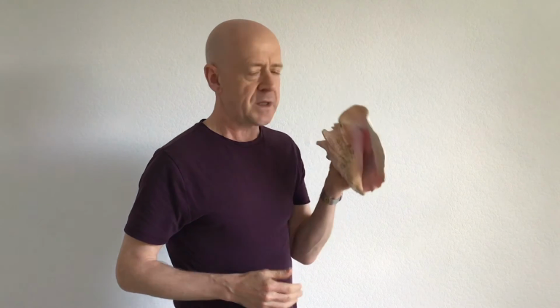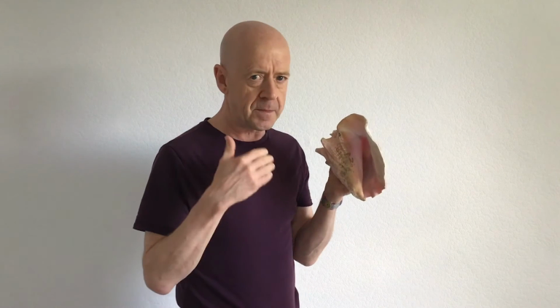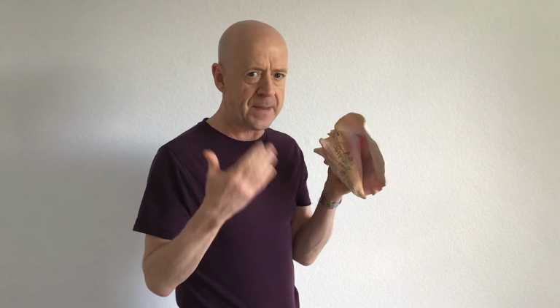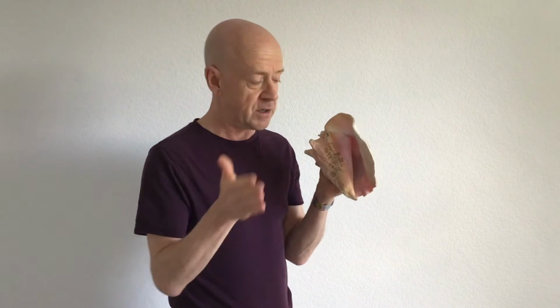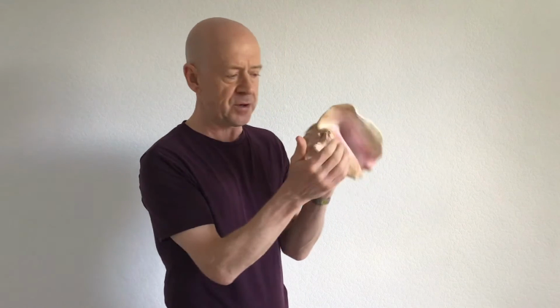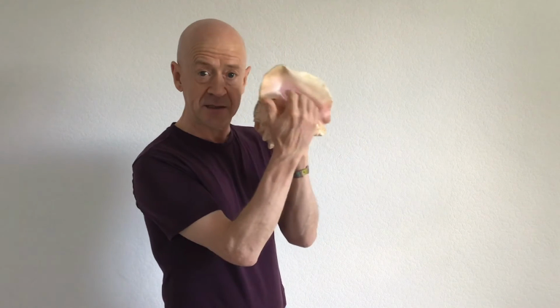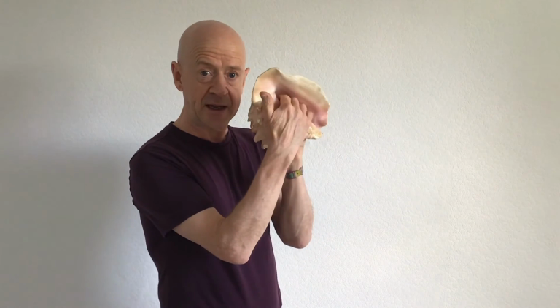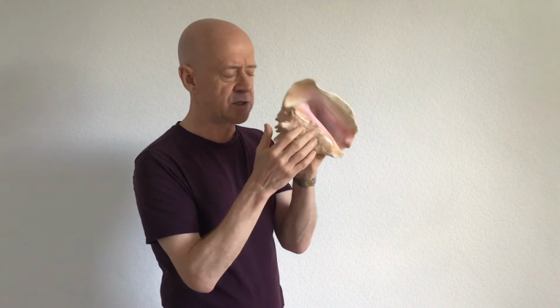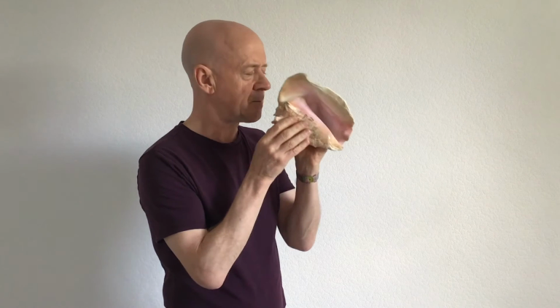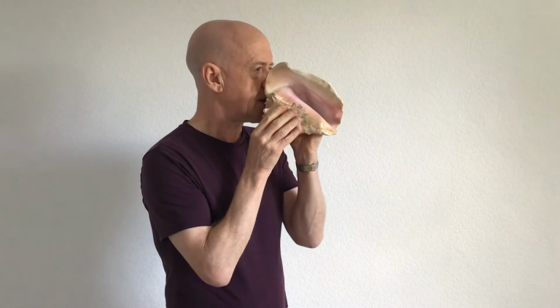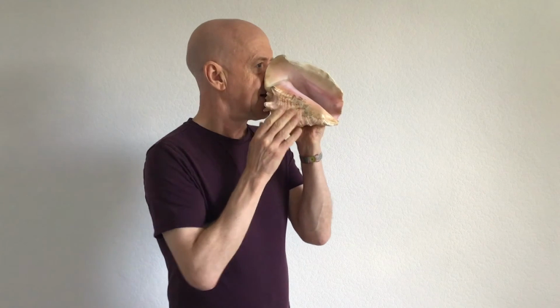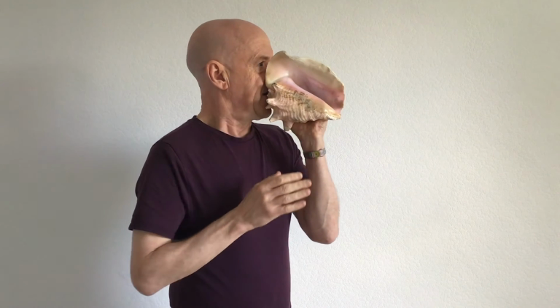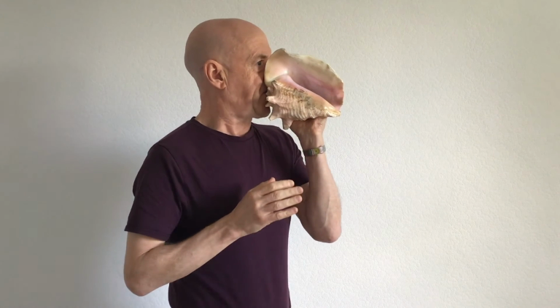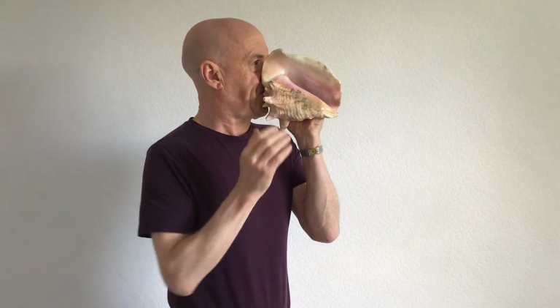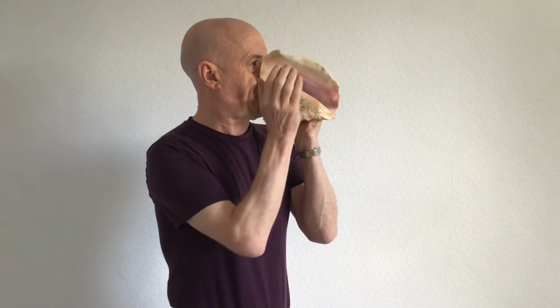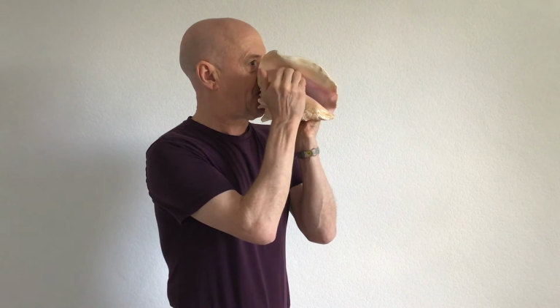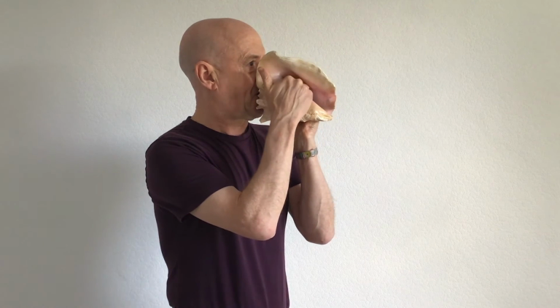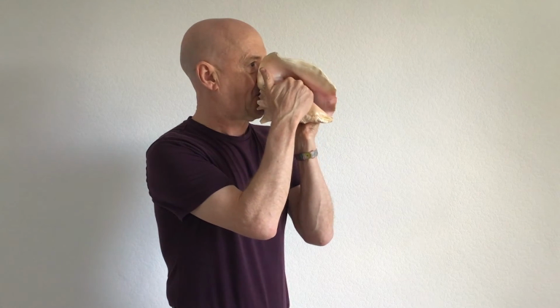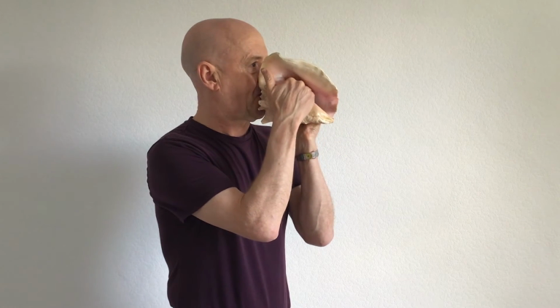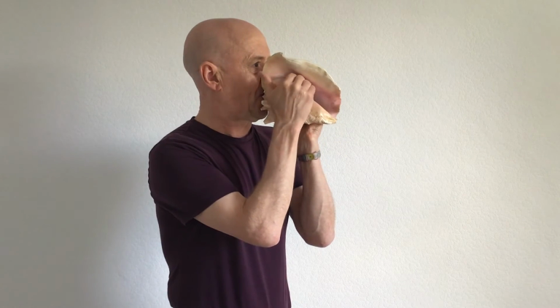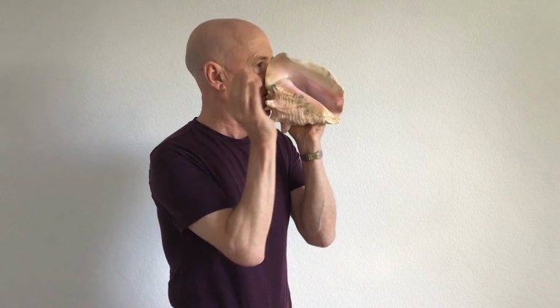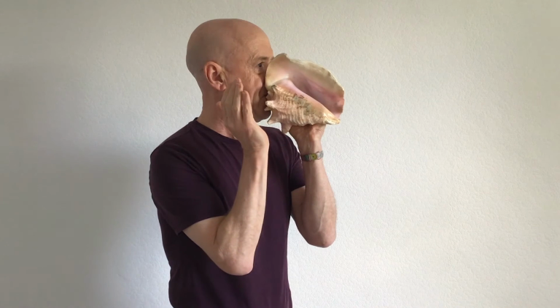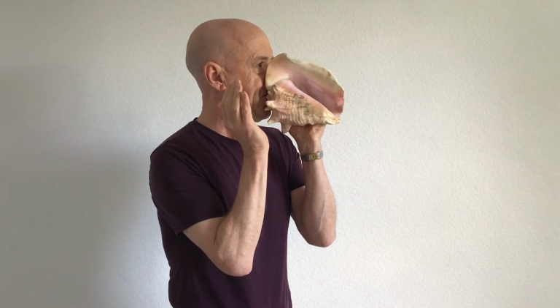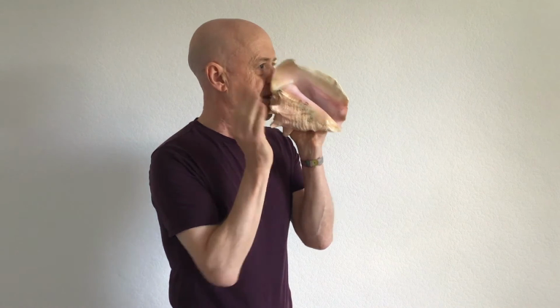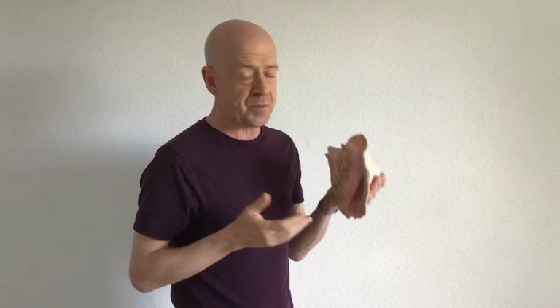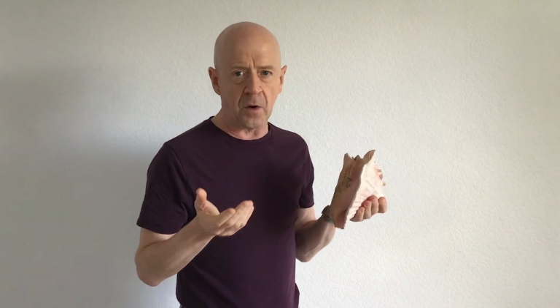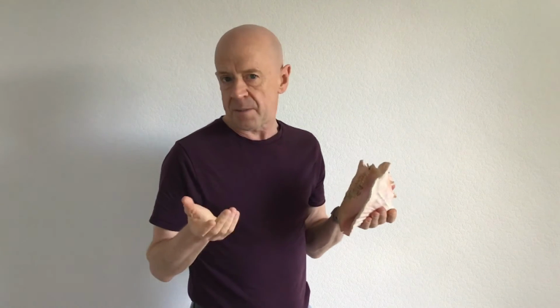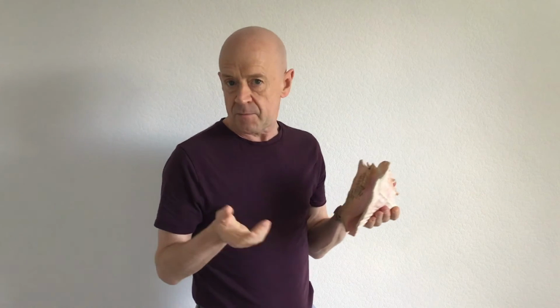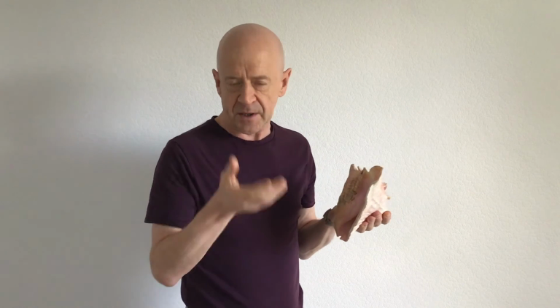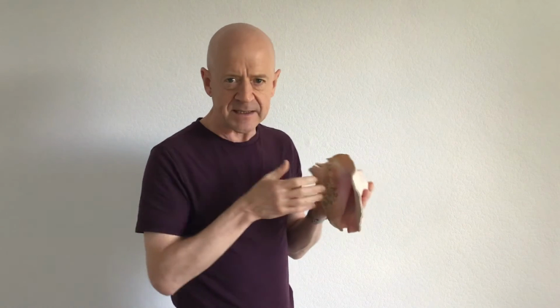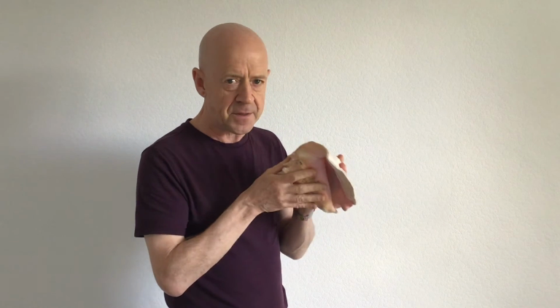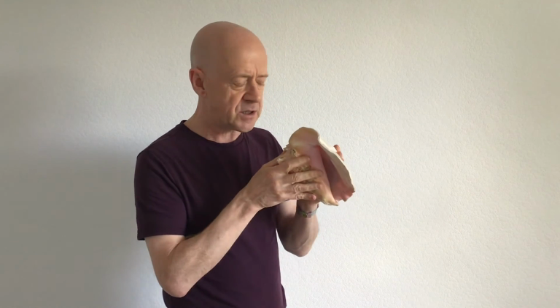You can bend the note by putting your hand into the shell, or you can play rhythms on it, as in the Third Construction.